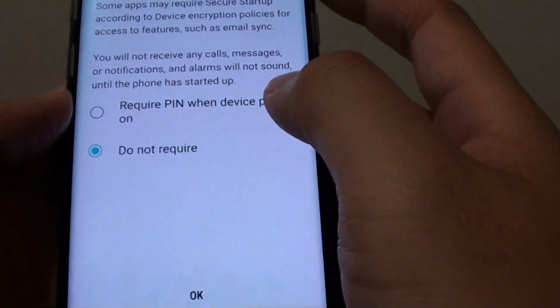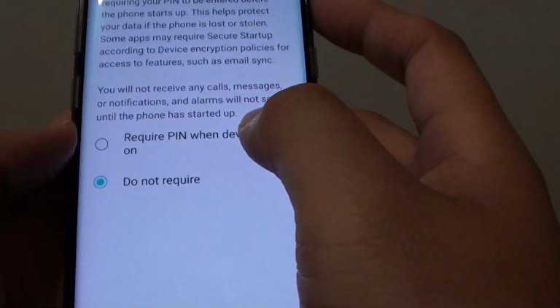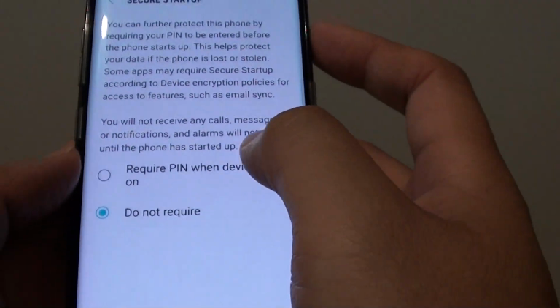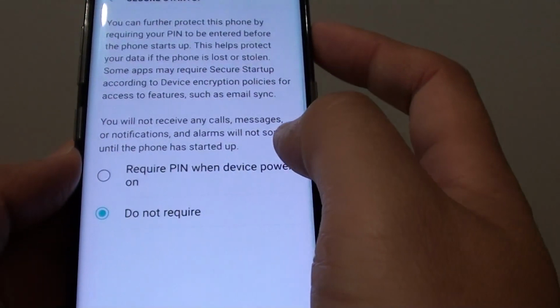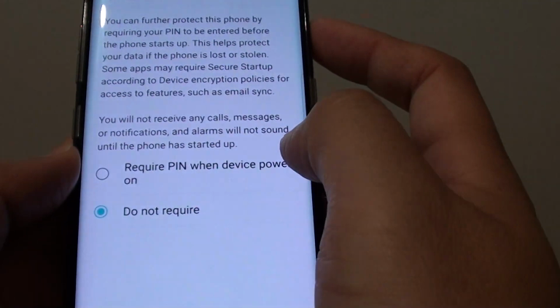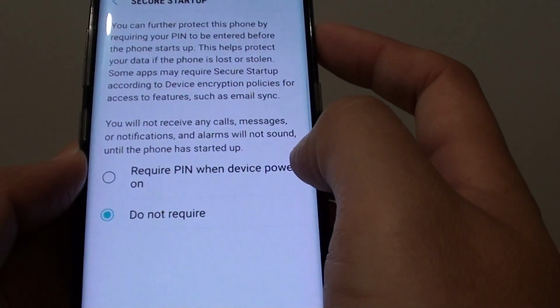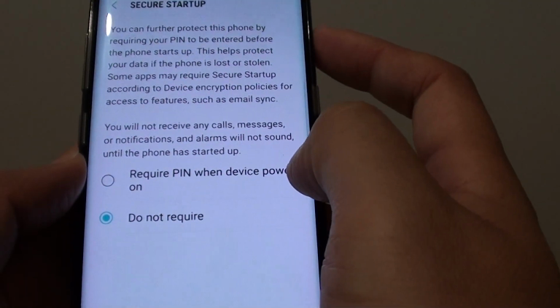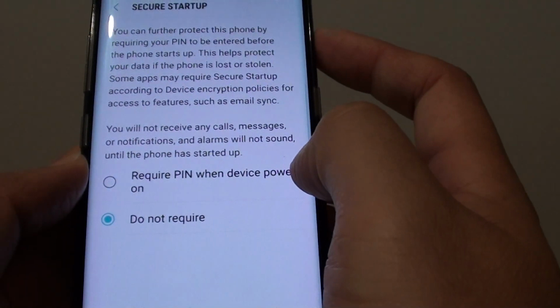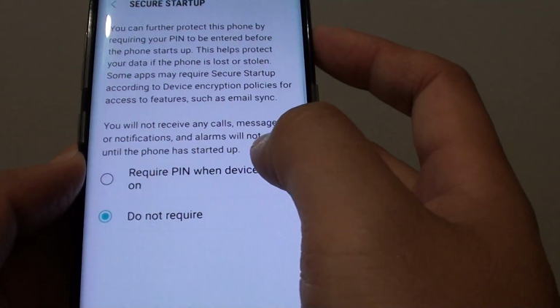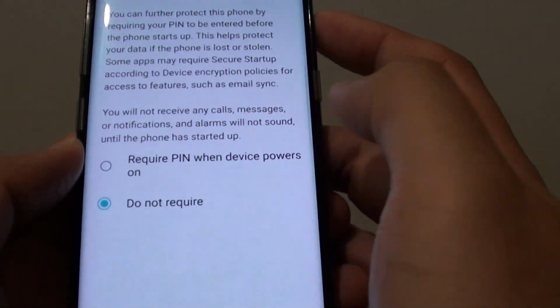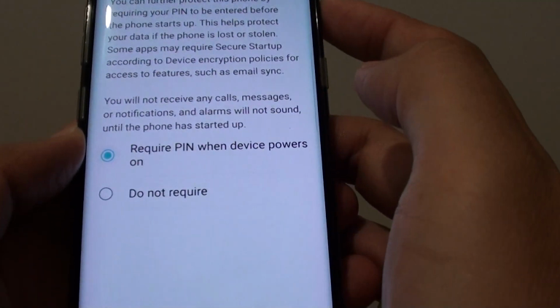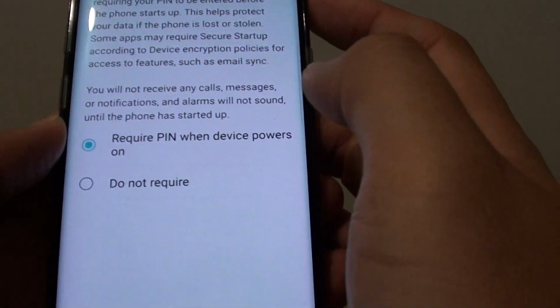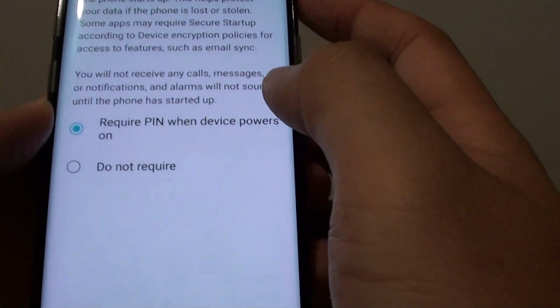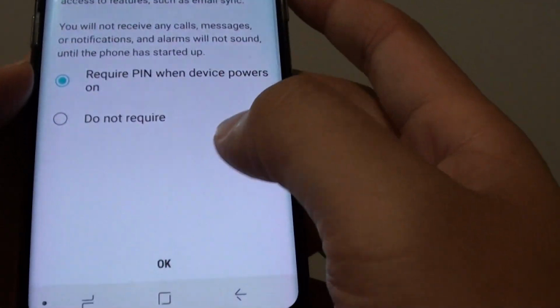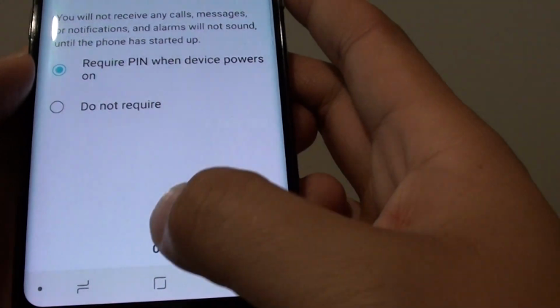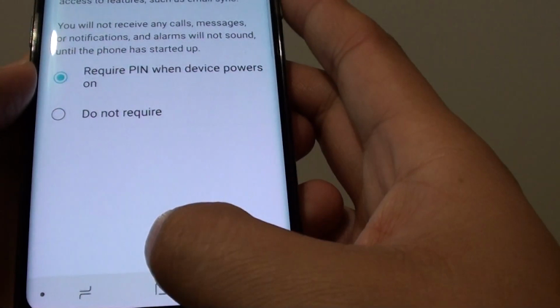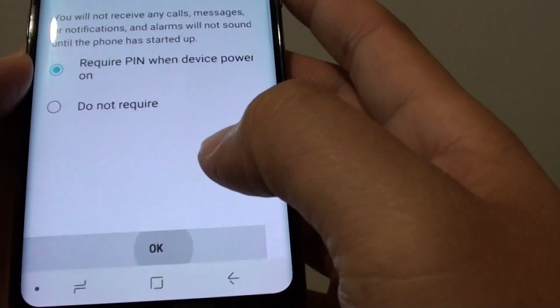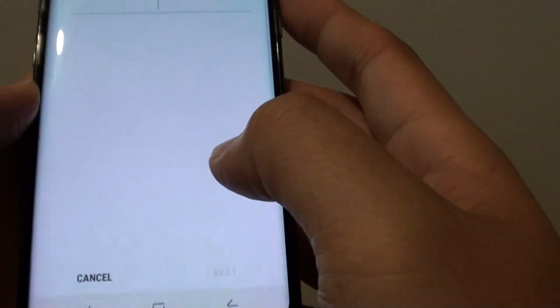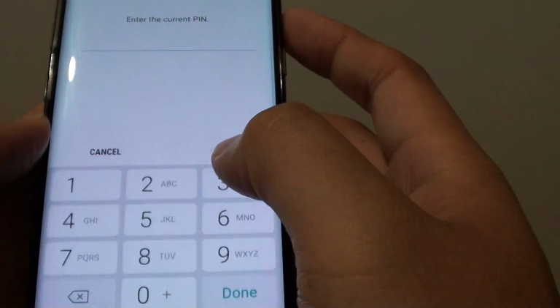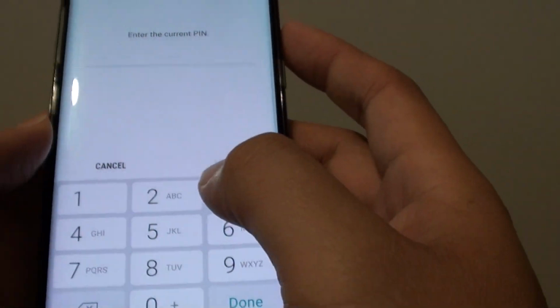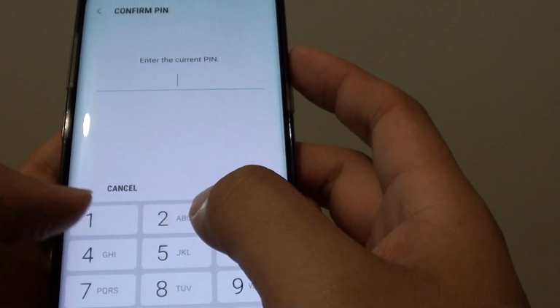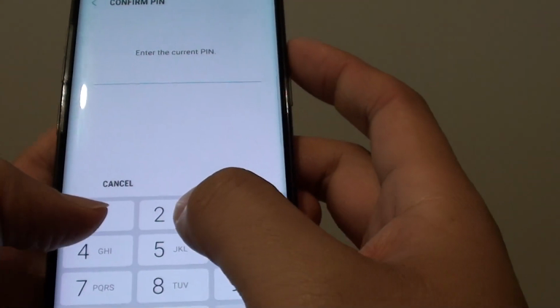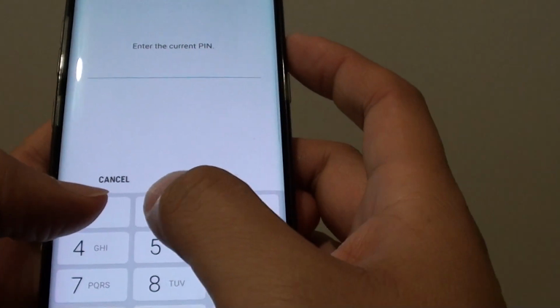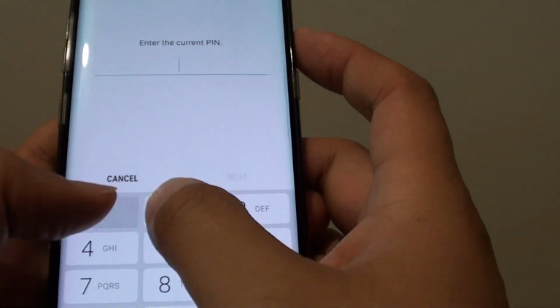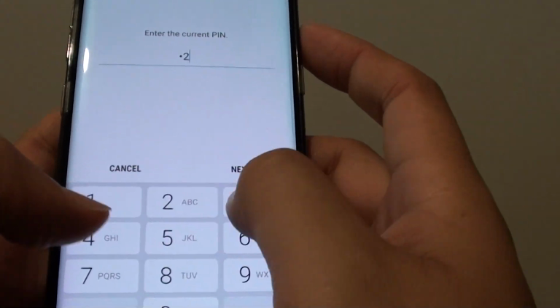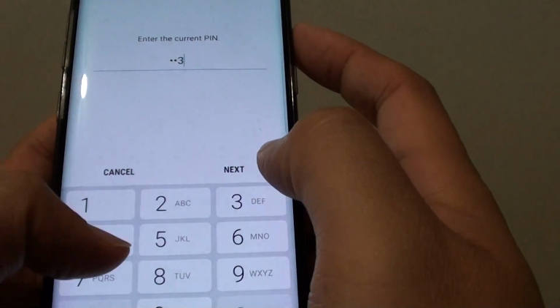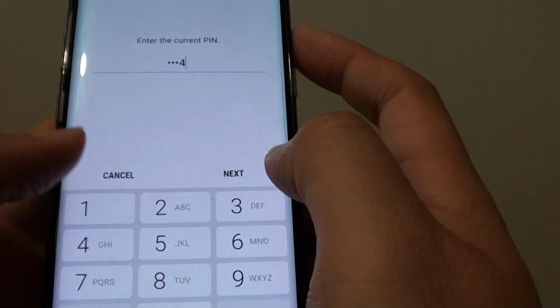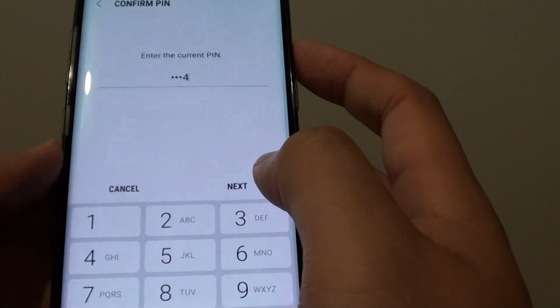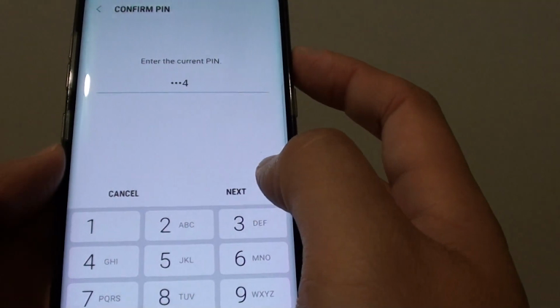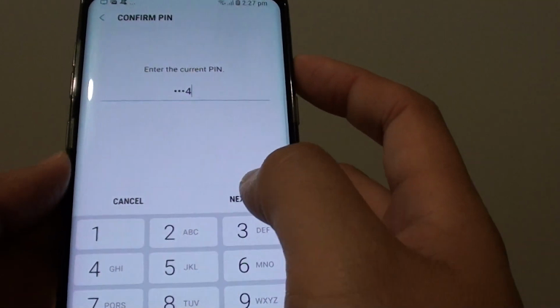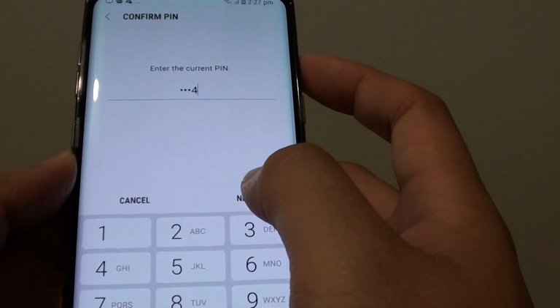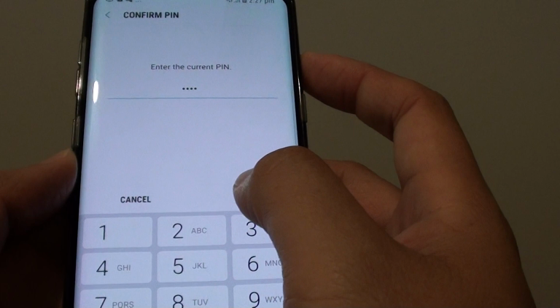Now tap on require PIN when device powers on, and tap on OK. You will need to enter a PIN — the longer the better. So tap on next.